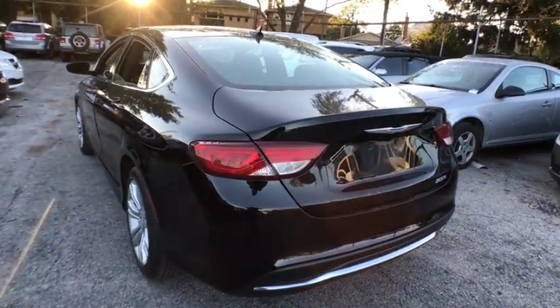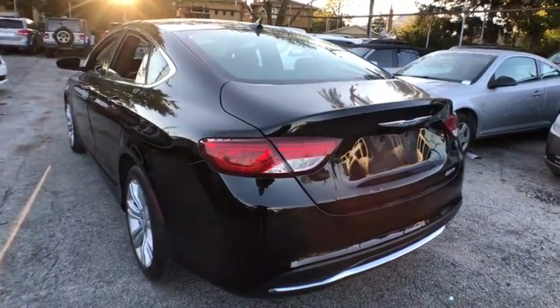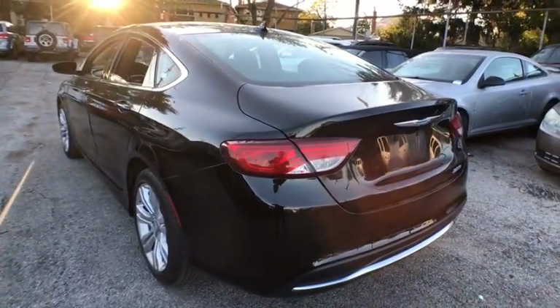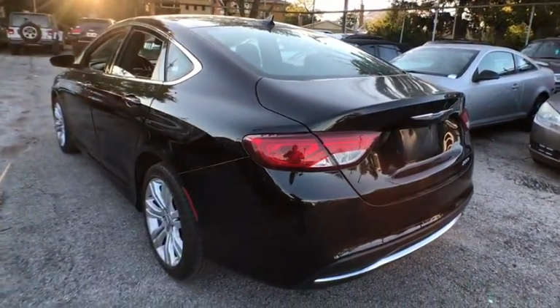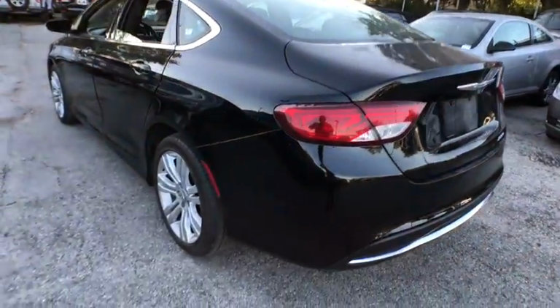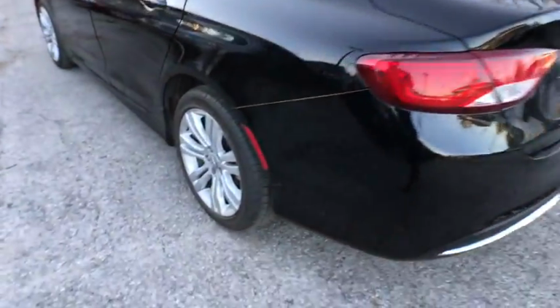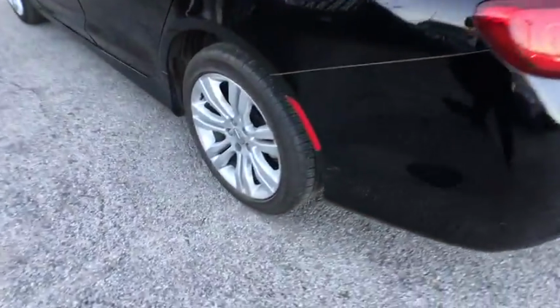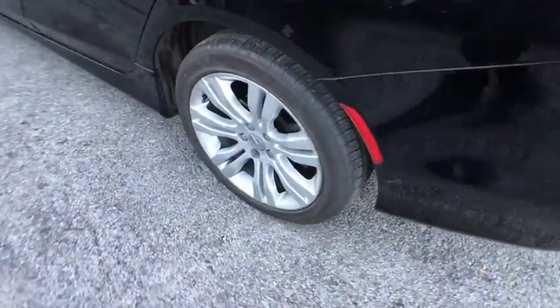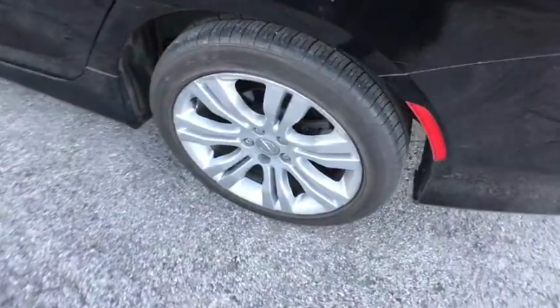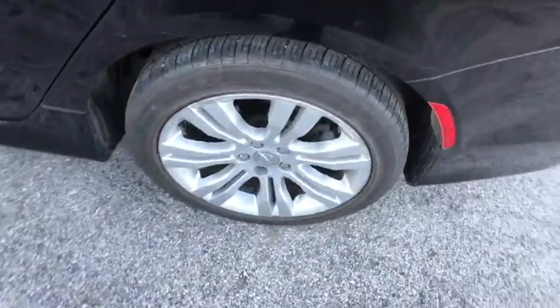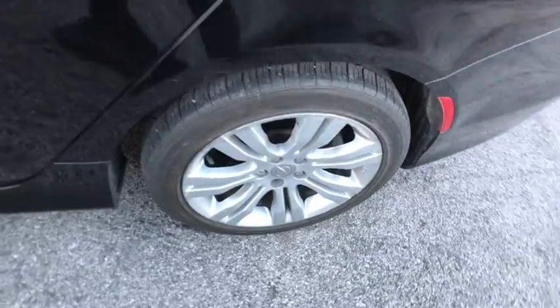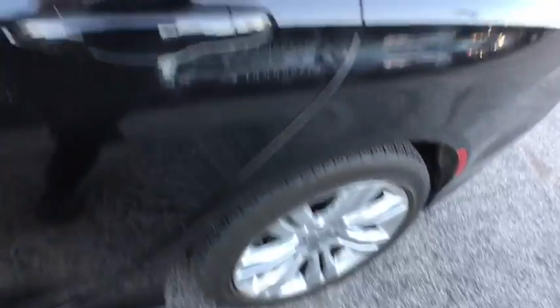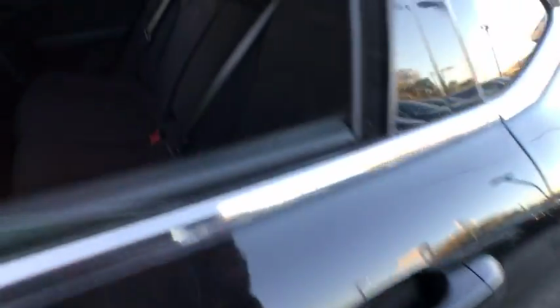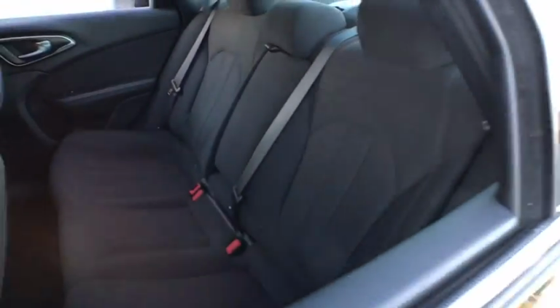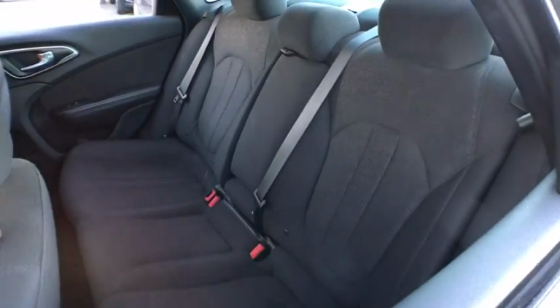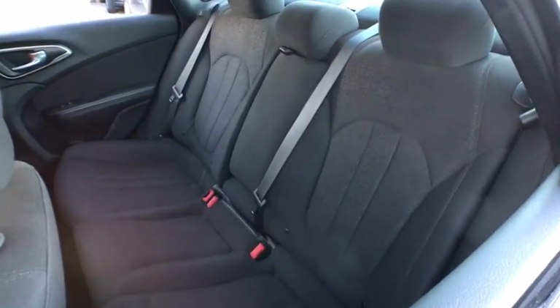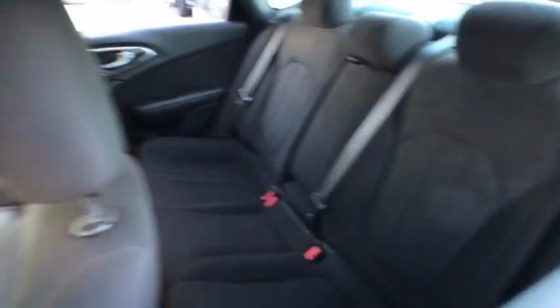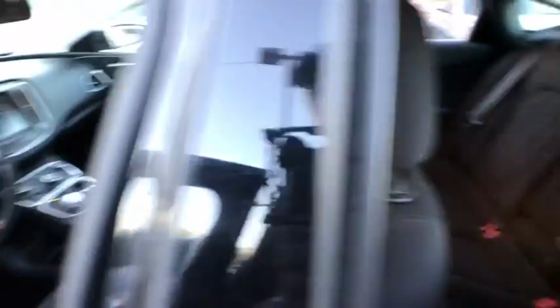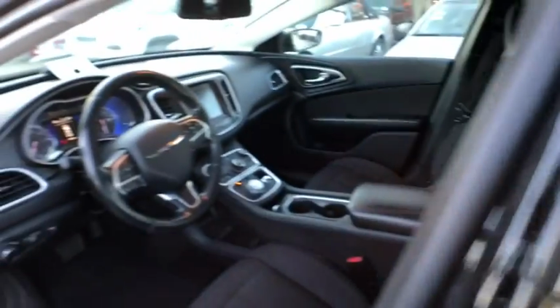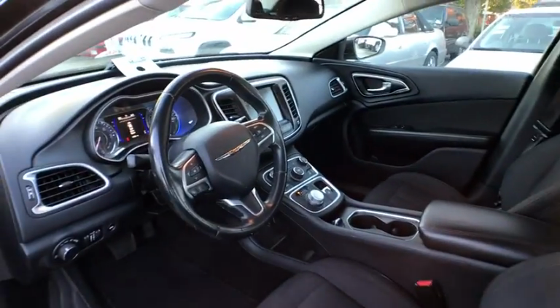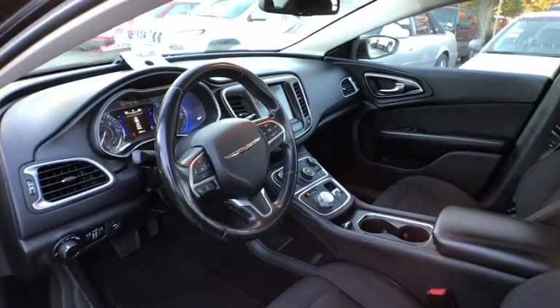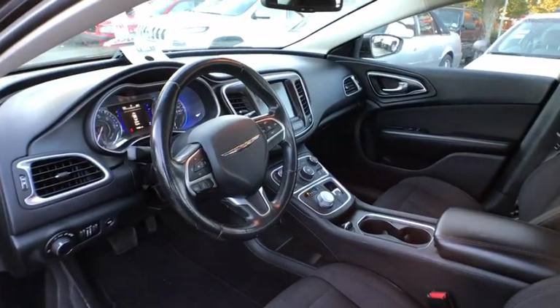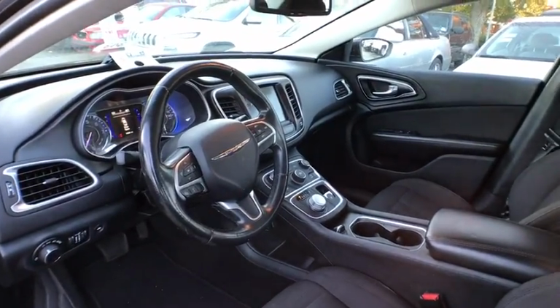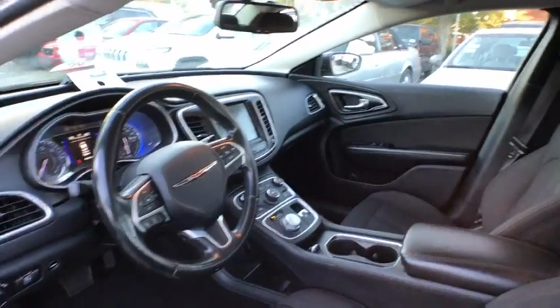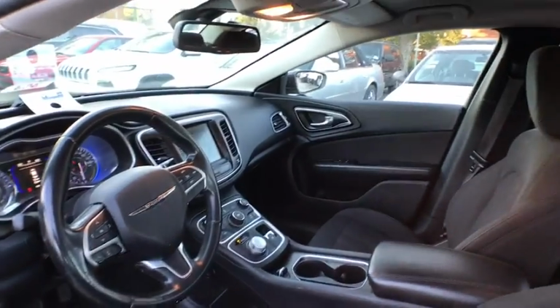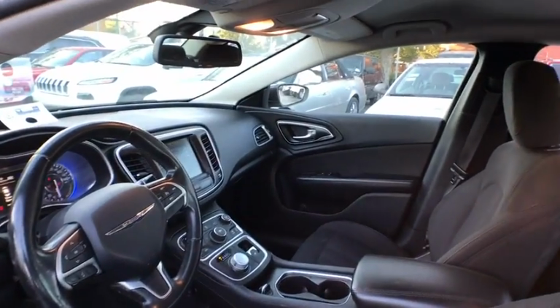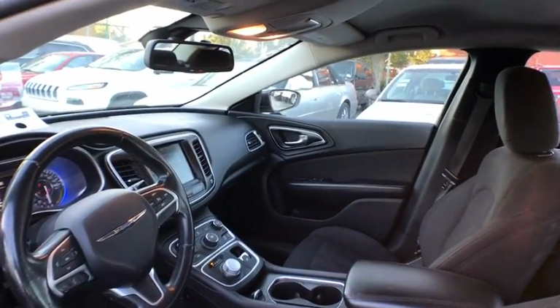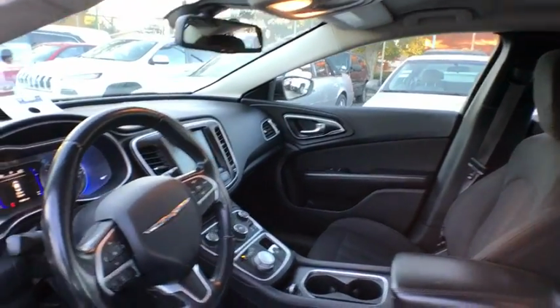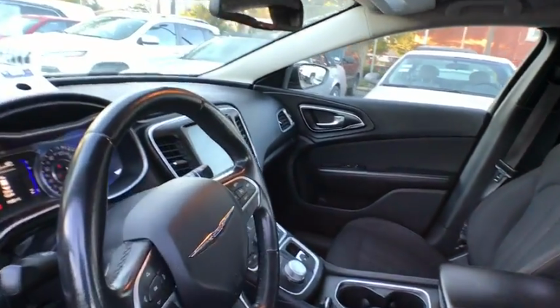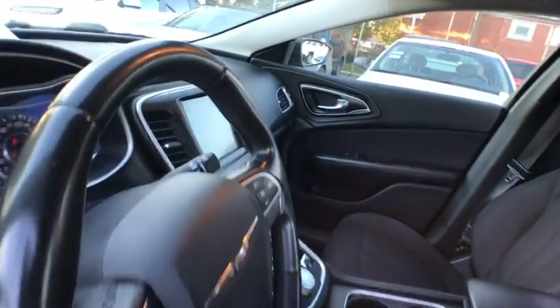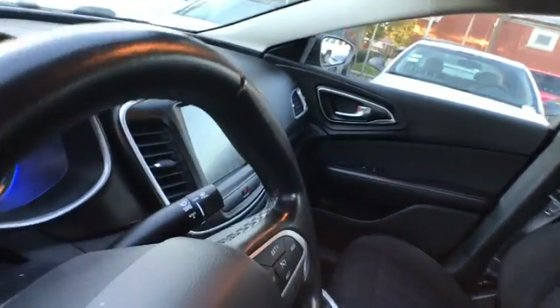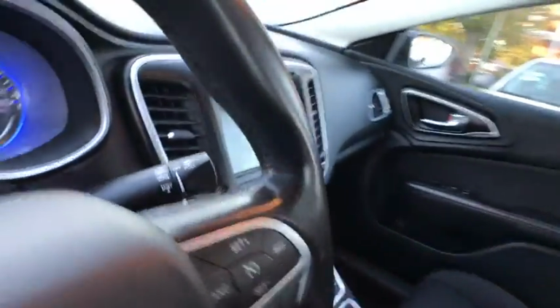Traction control, keyless entry, stability control, steering wheel audio controls, anti-lock braking system, Bluetooth, power steering, adjustable steering wheel, keyless start, cruise control.